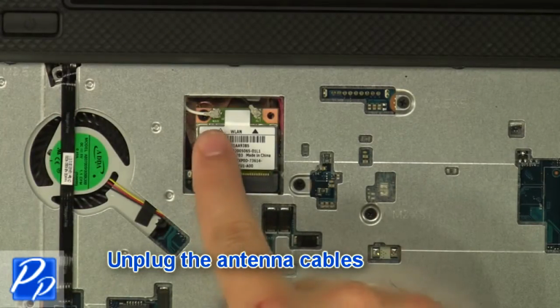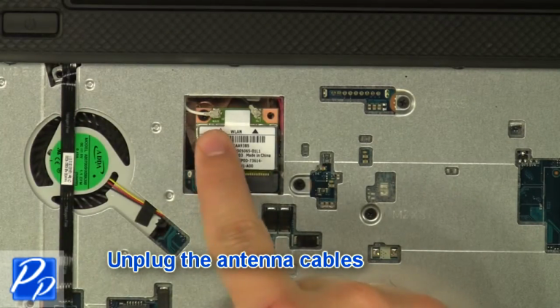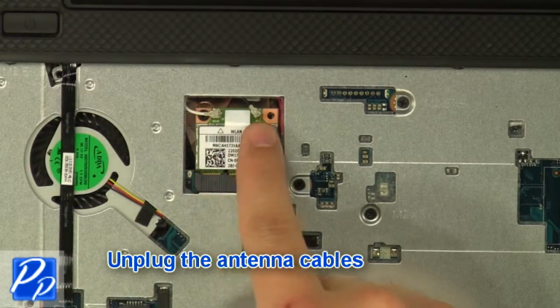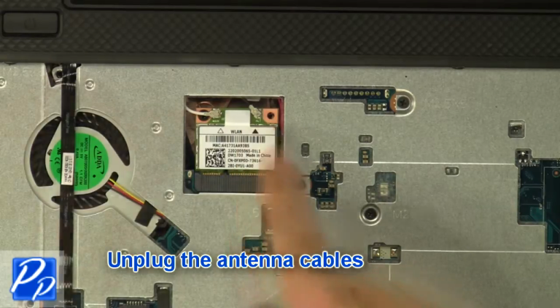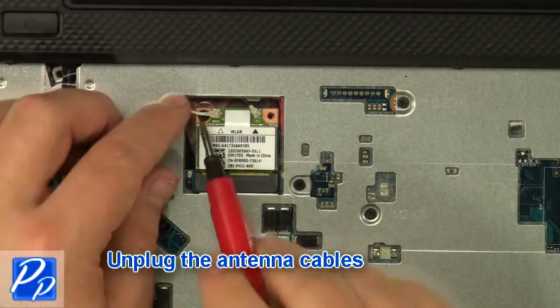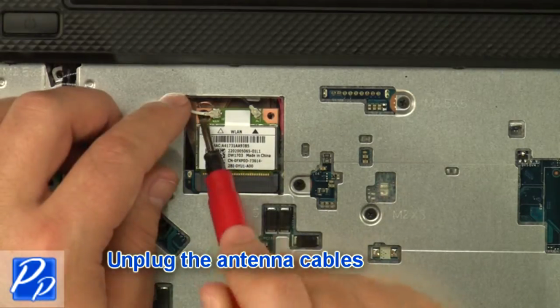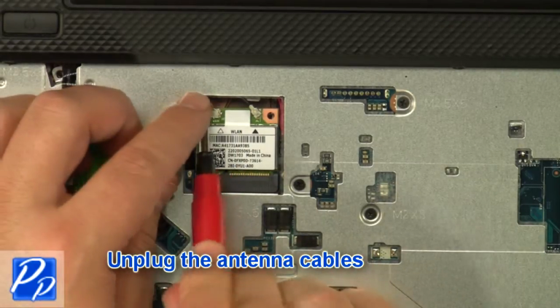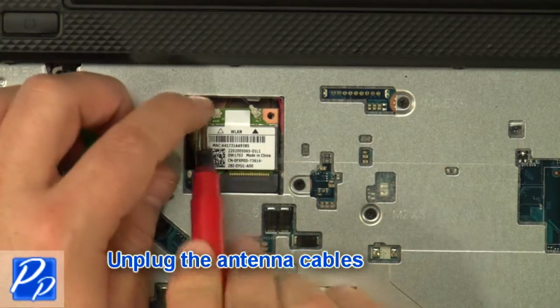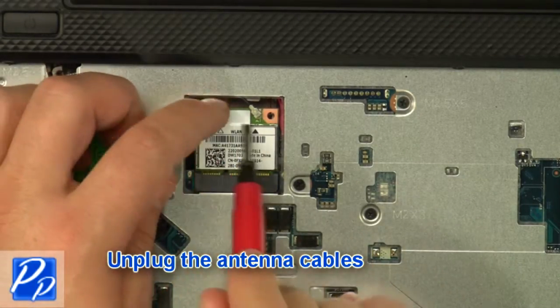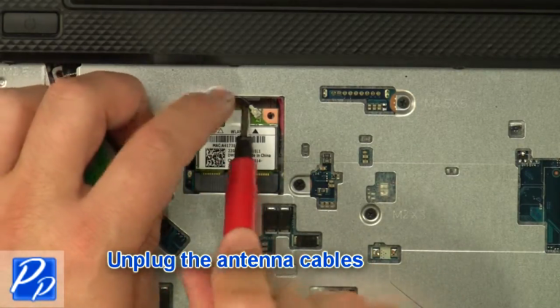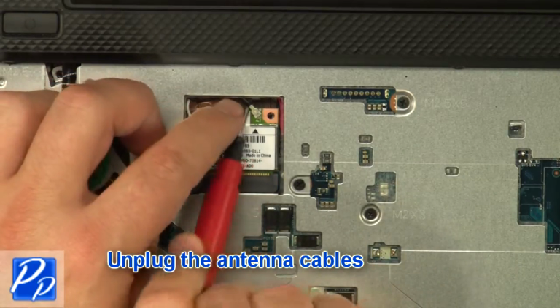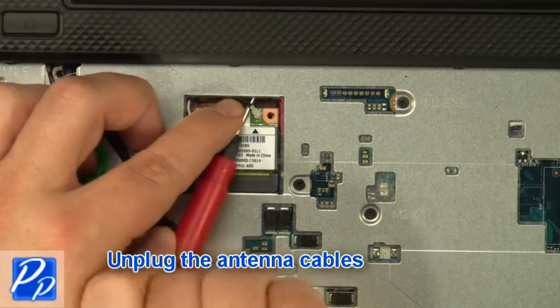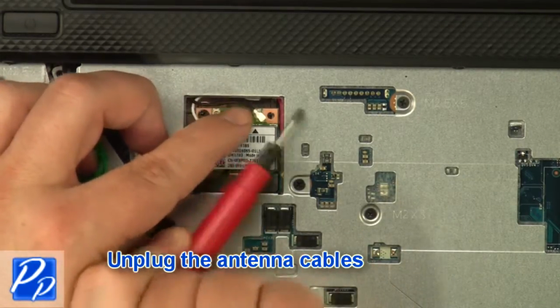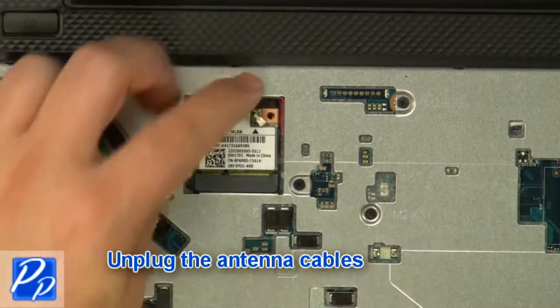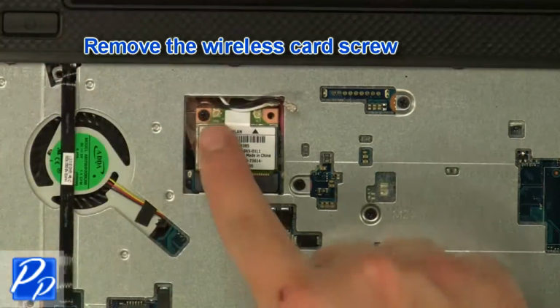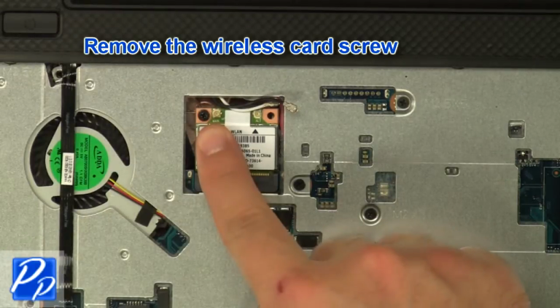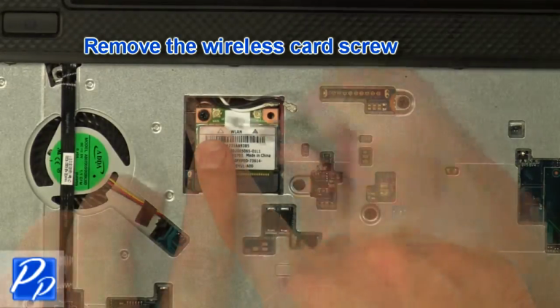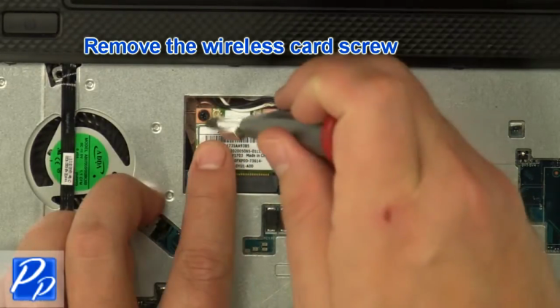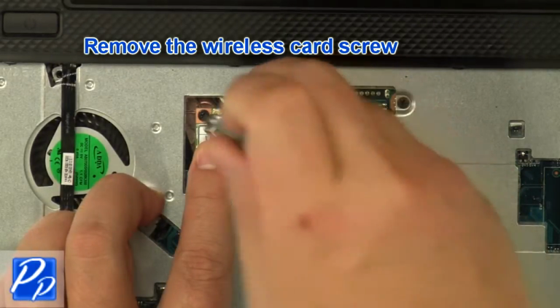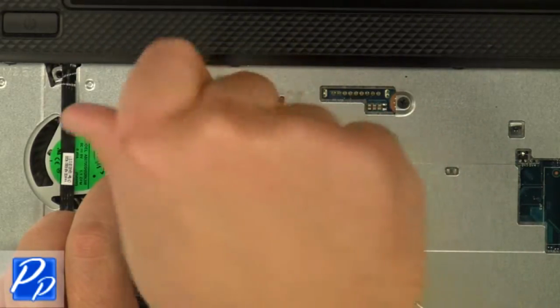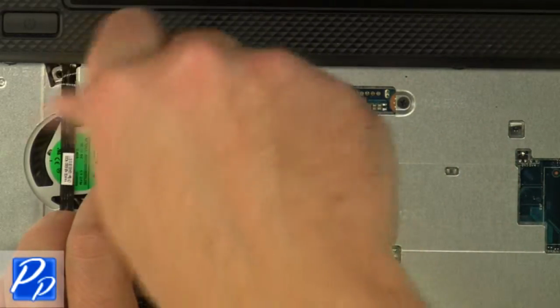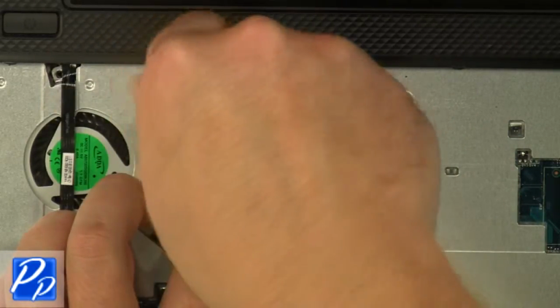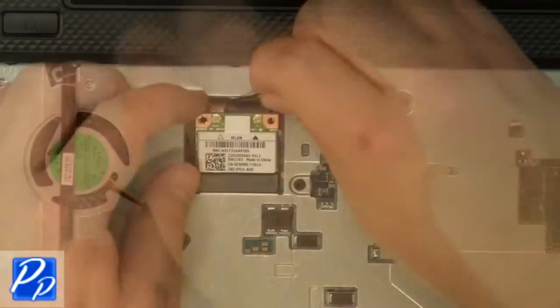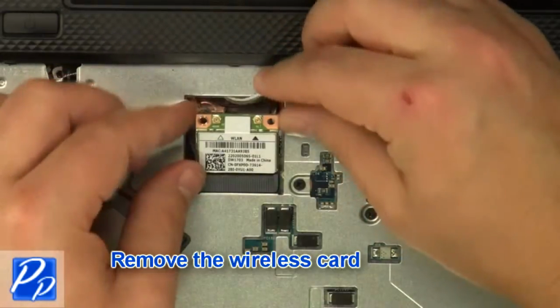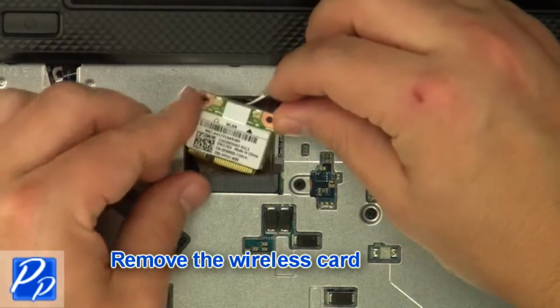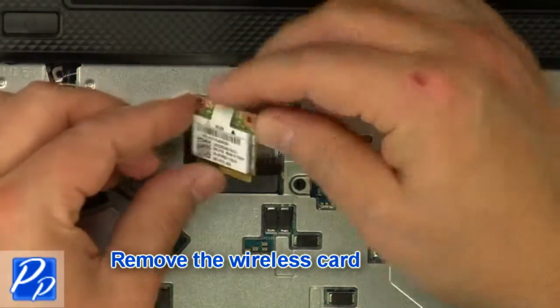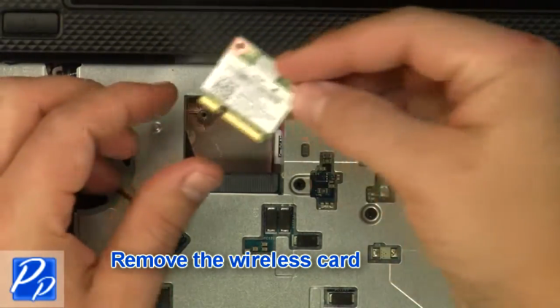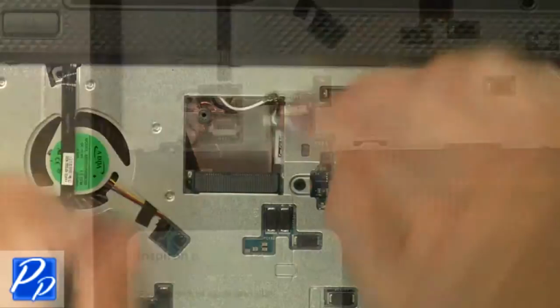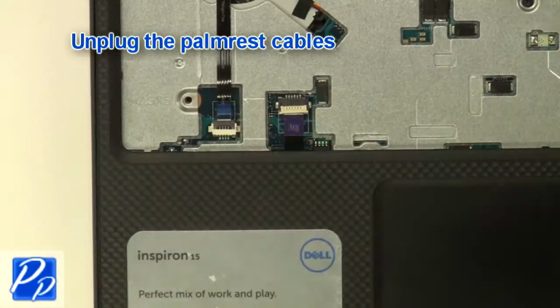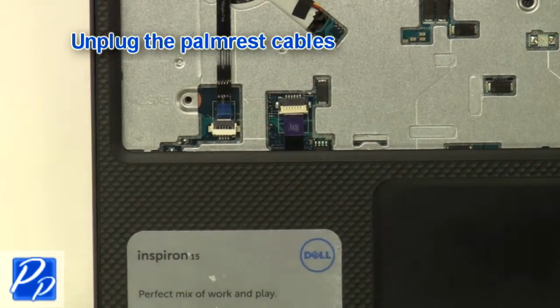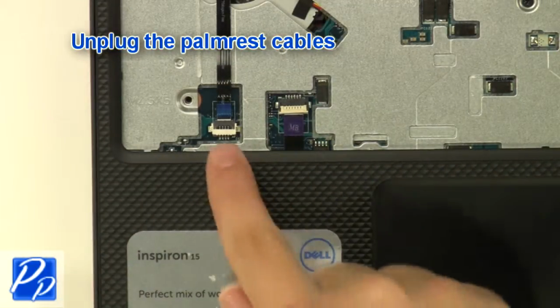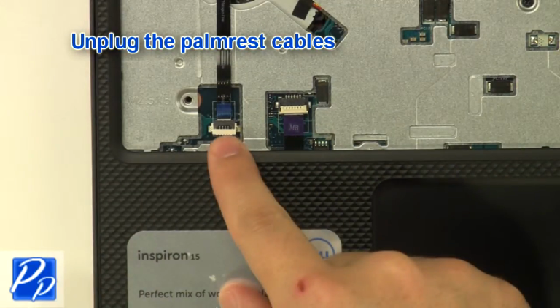Unplug the antenna cables. Remove the wireless card screw and remove the wireless card. Unplug the palm rest cables.